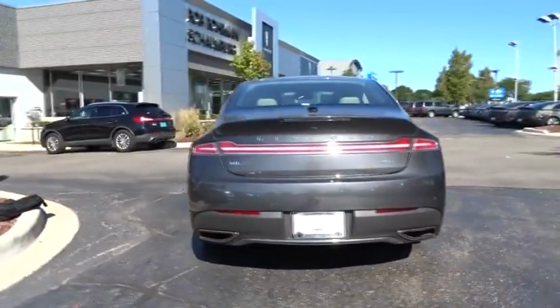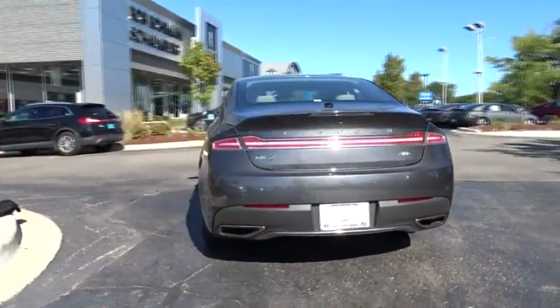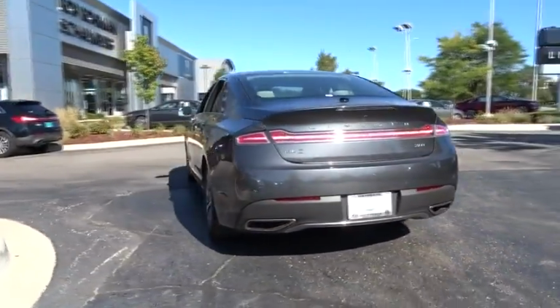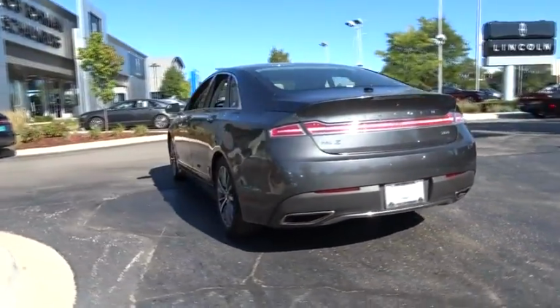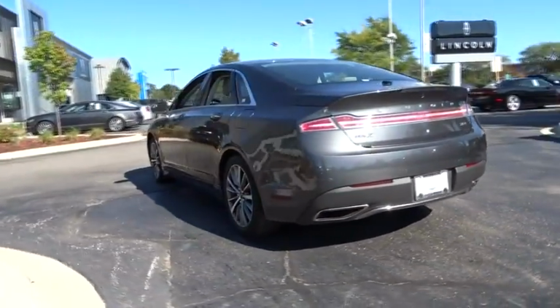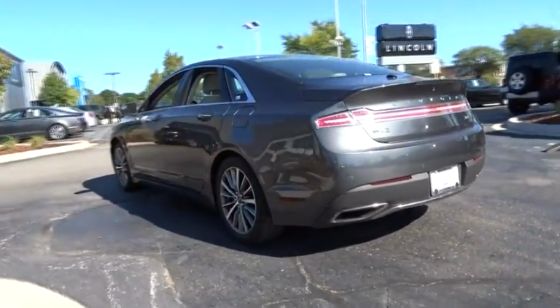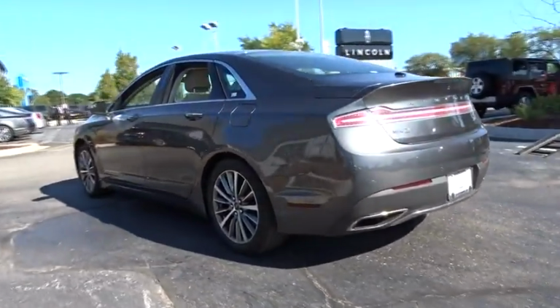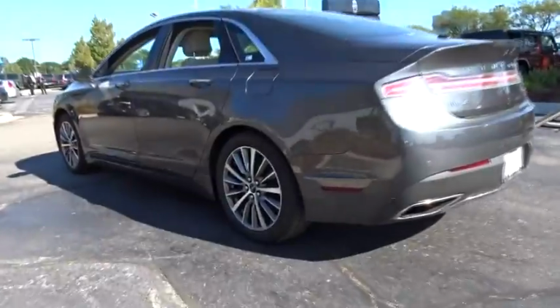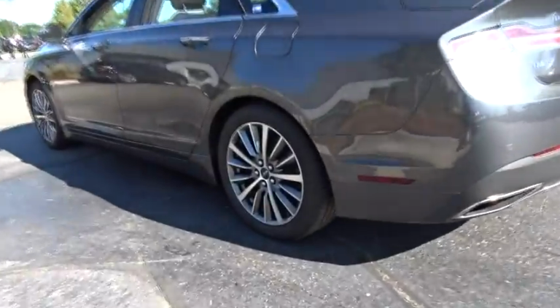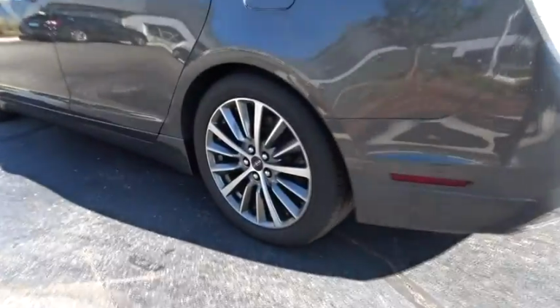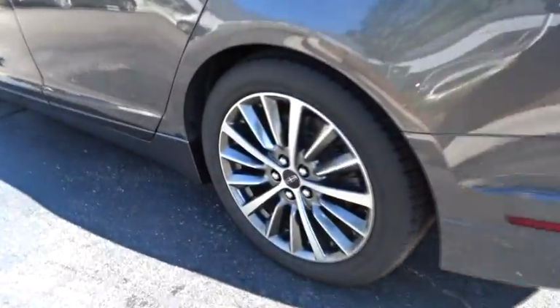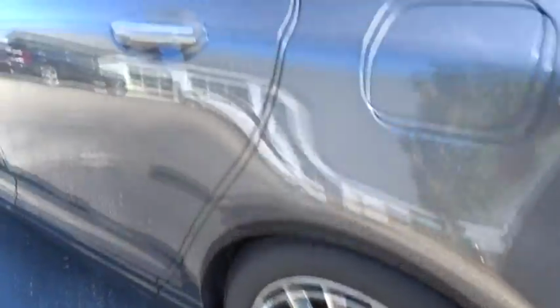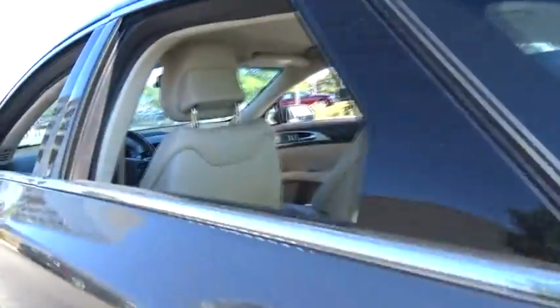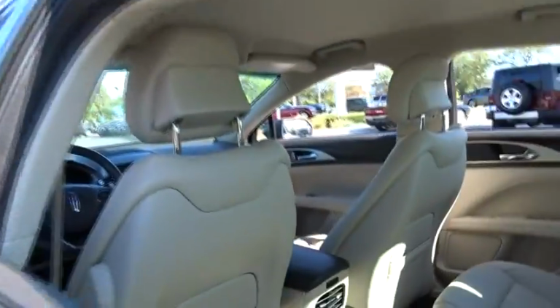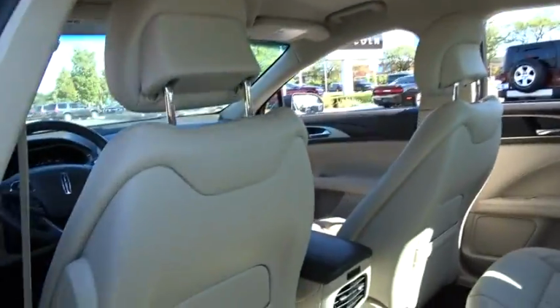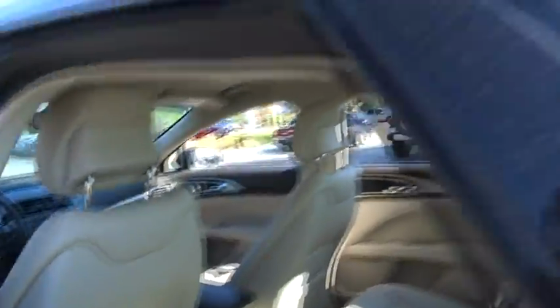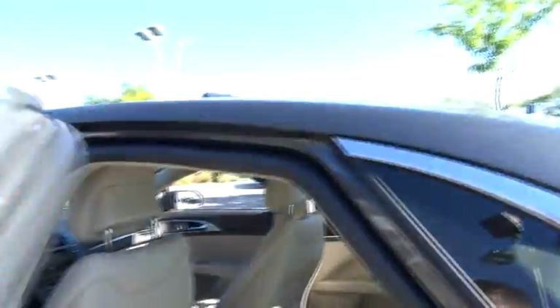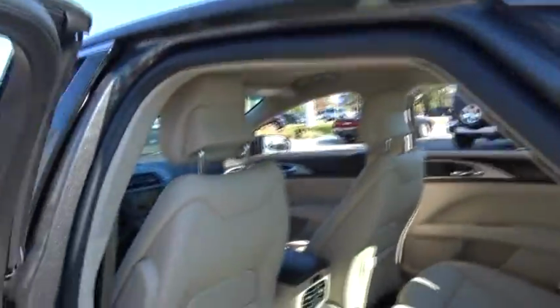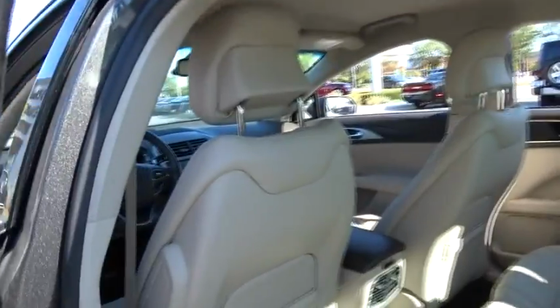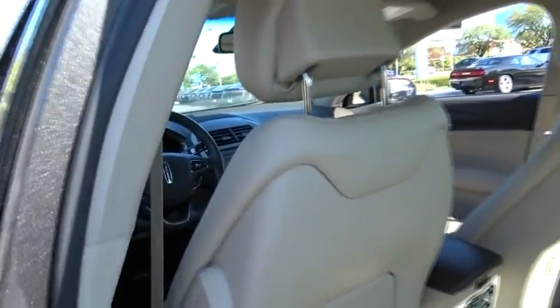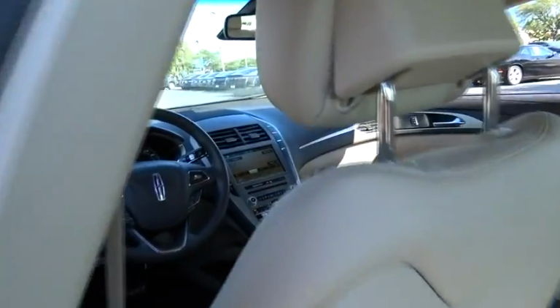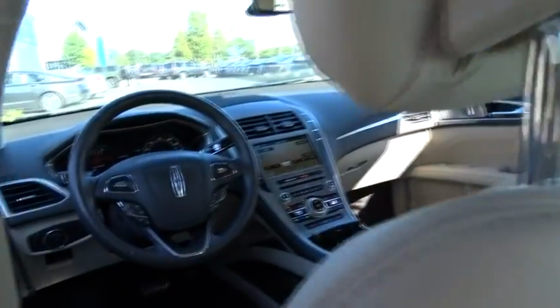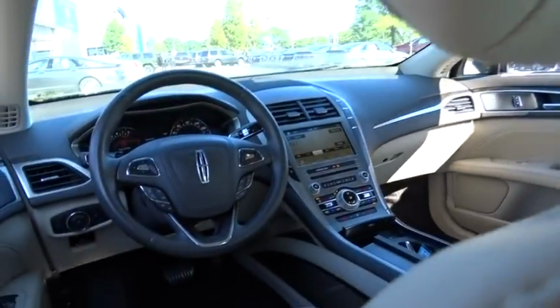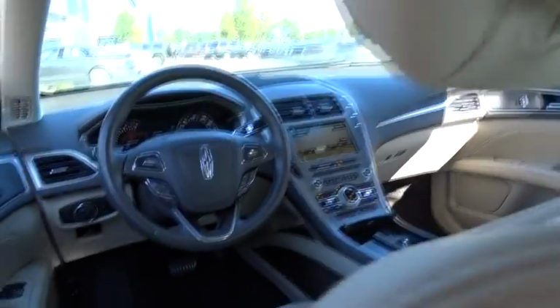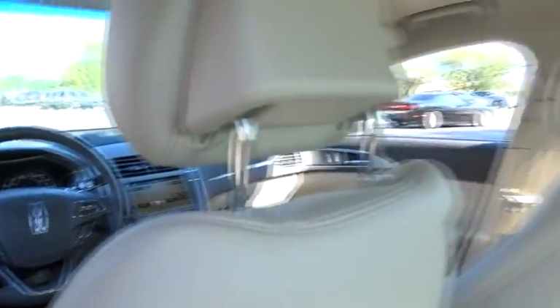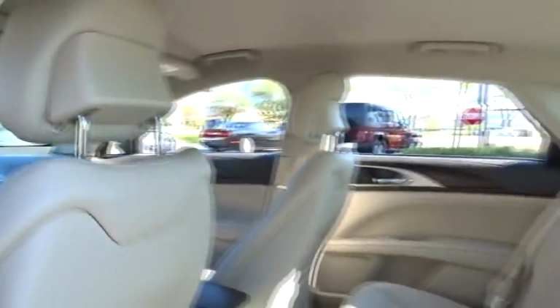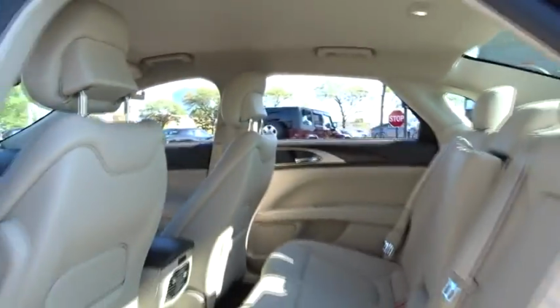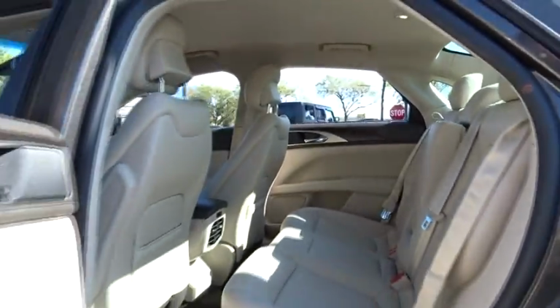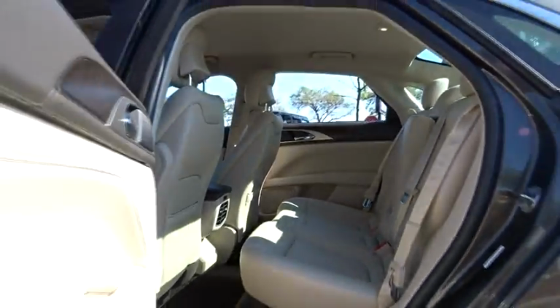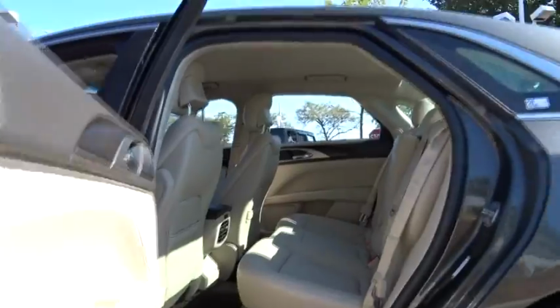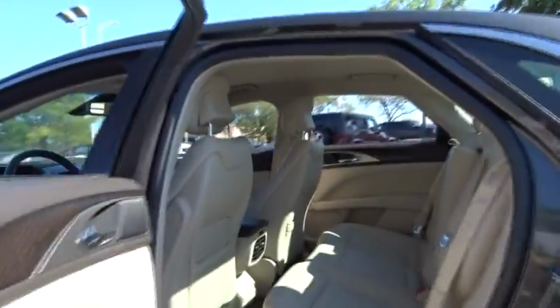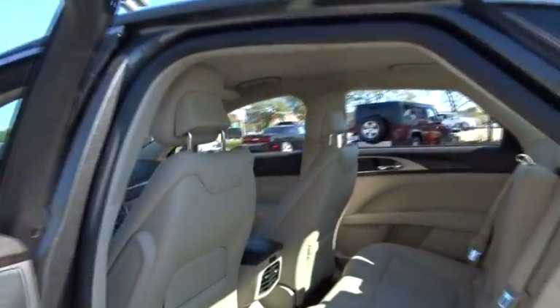Here are some of this vehicle's great options: power passenger seat, traction control, dual airbags, leather-wrapped steering wheel, power steering, four-wheel disc brakes, universal garage door opener, active suspension system, and electronic stability control.